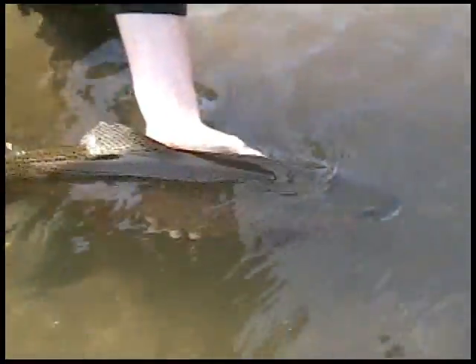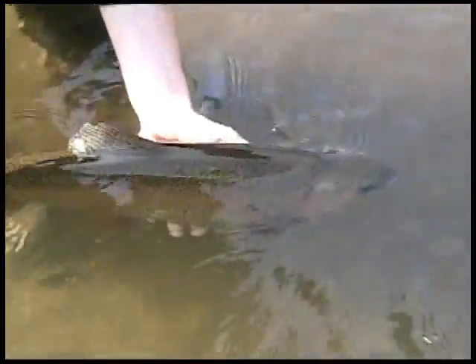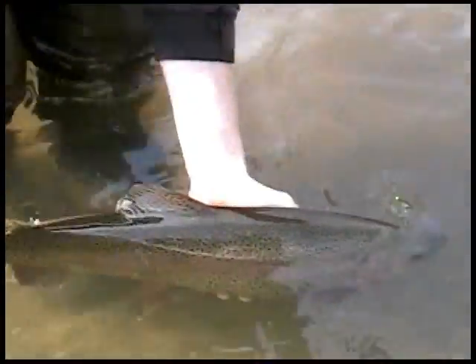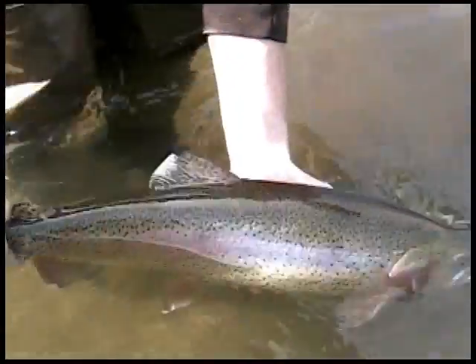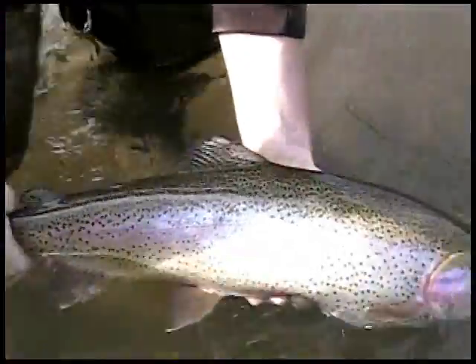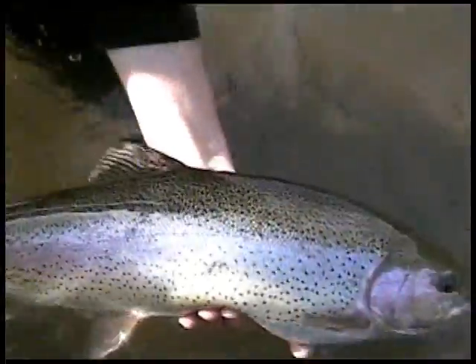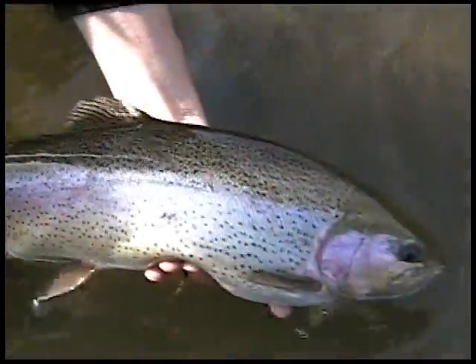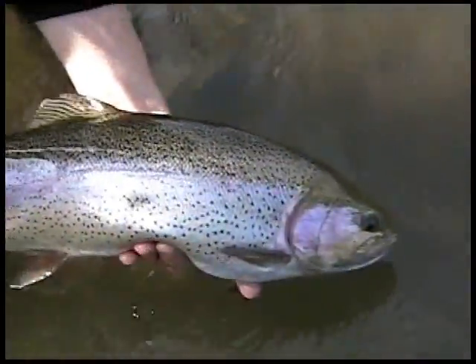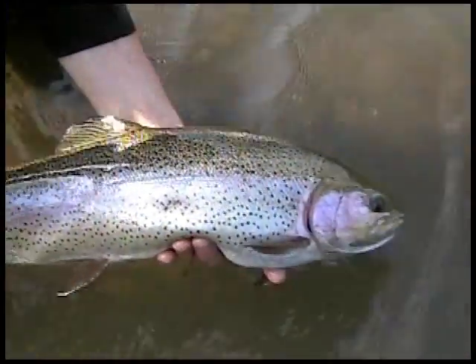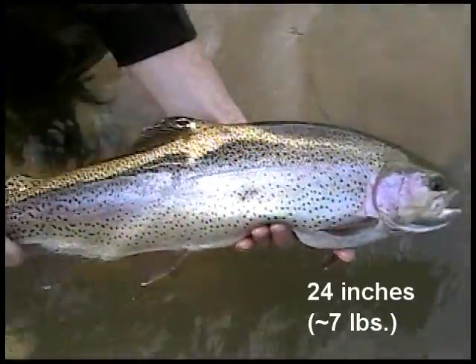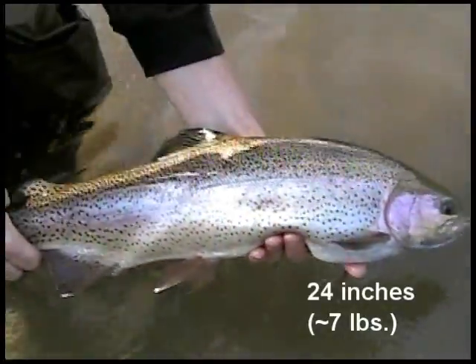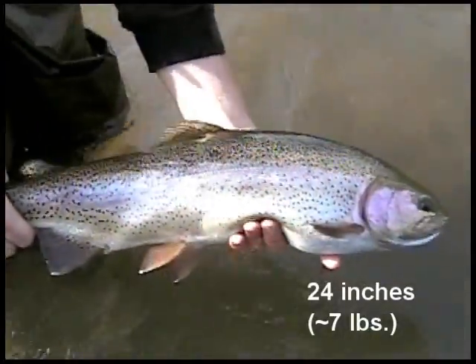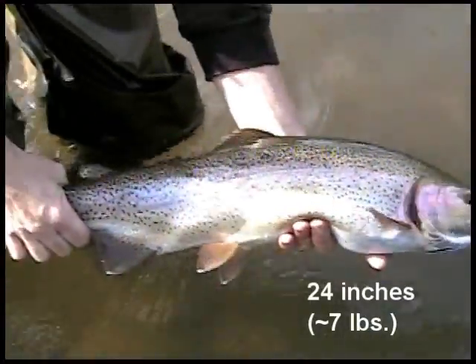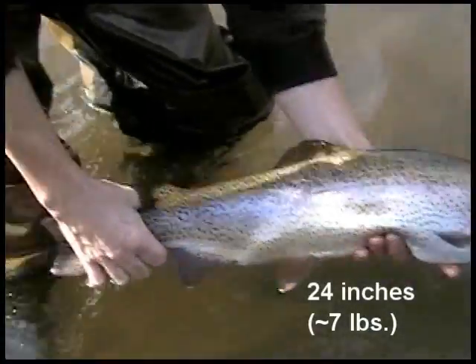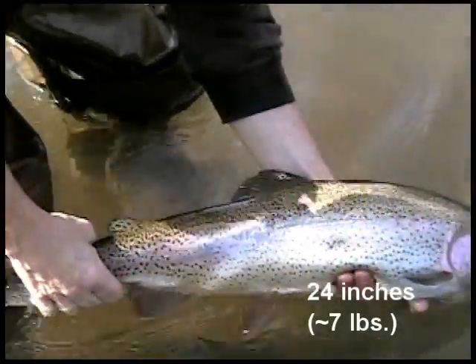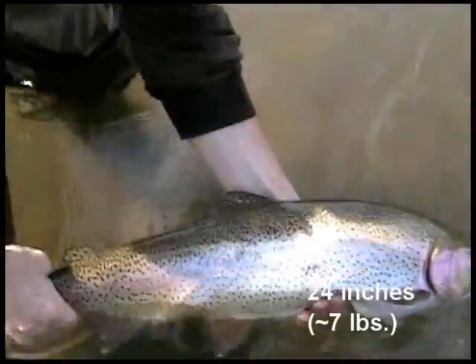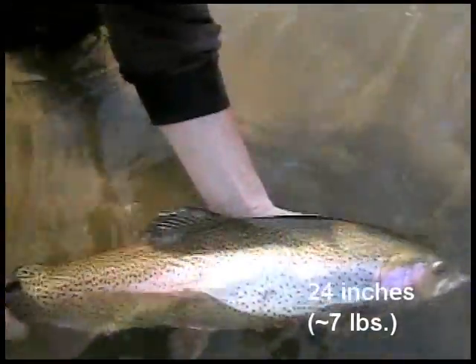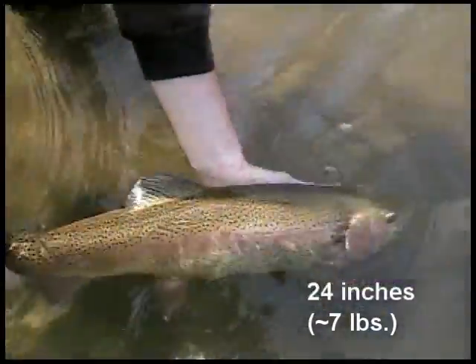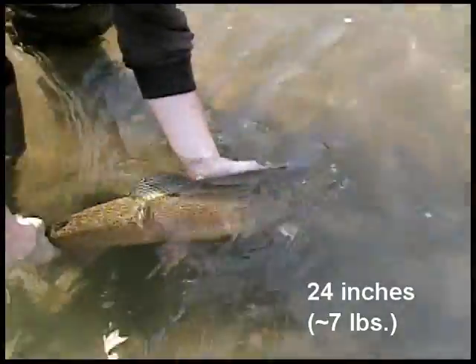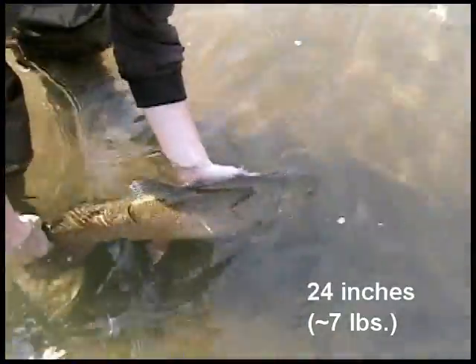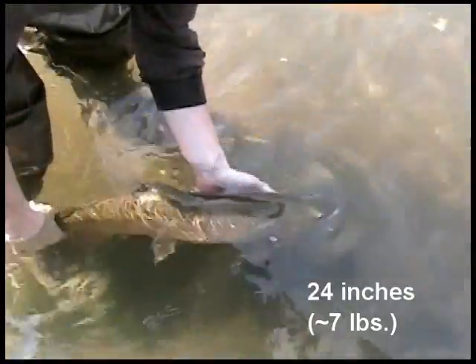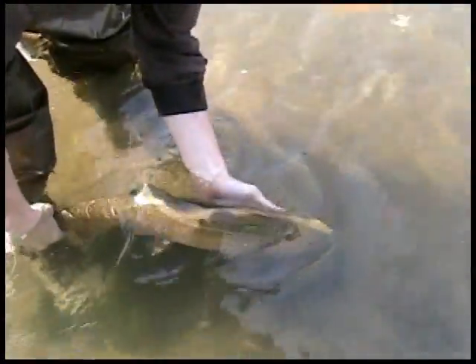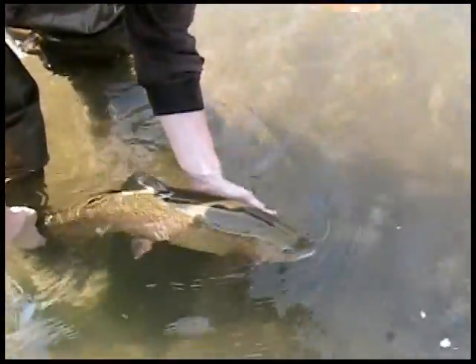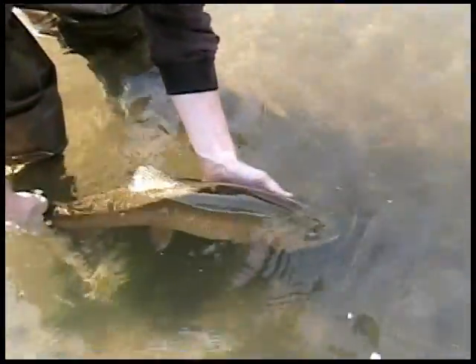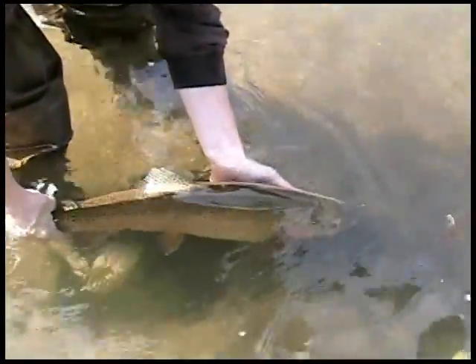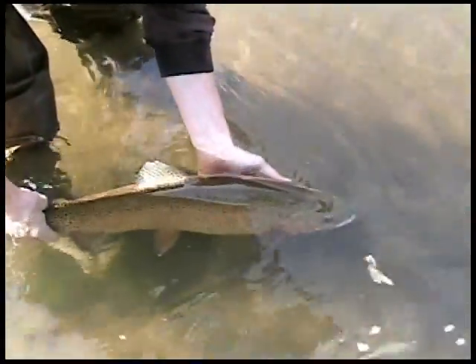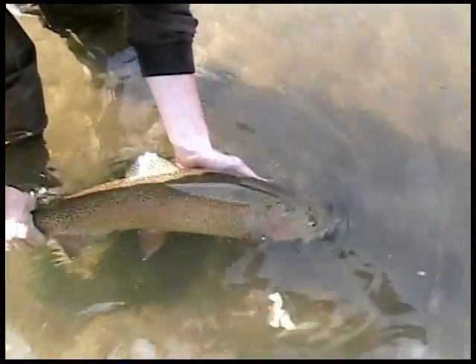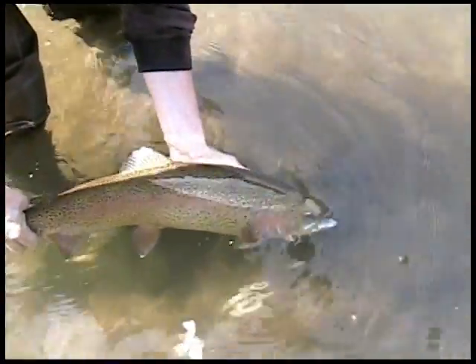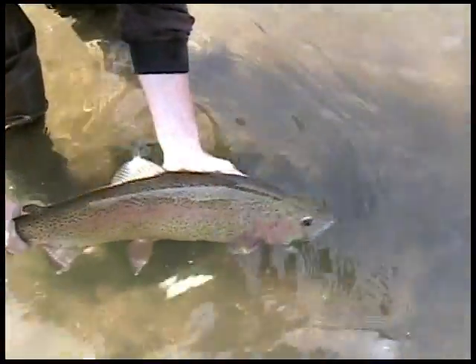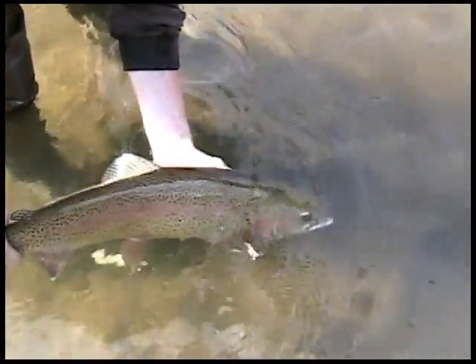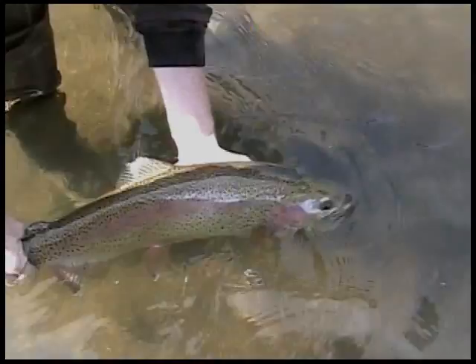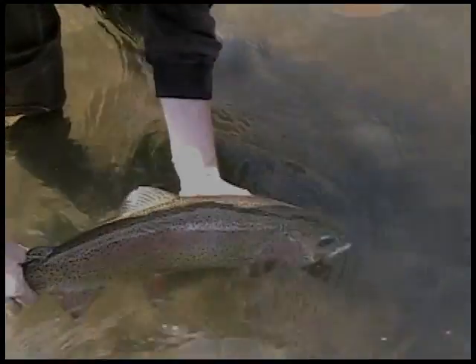Look at that, lift her up out of the water, just right there — thank you. You got a great shot of it. A fish that looks like a steelhead, out of a little creek like this. Wow, what a trophy.